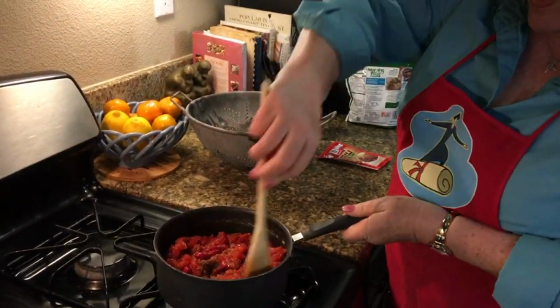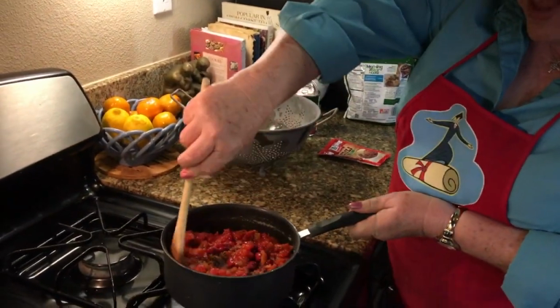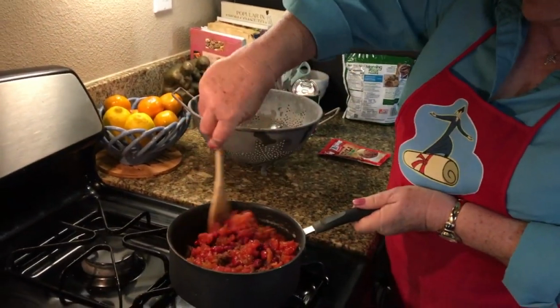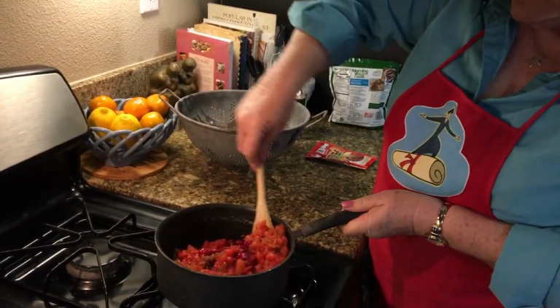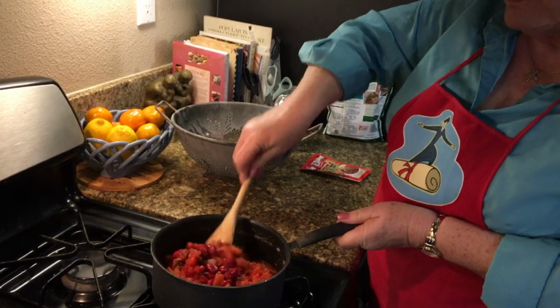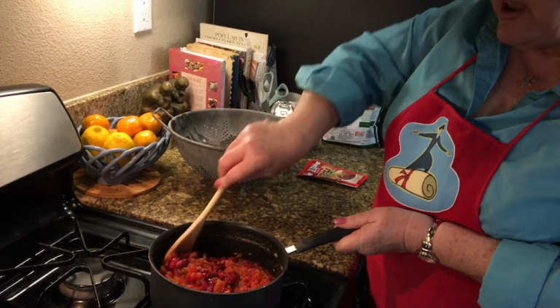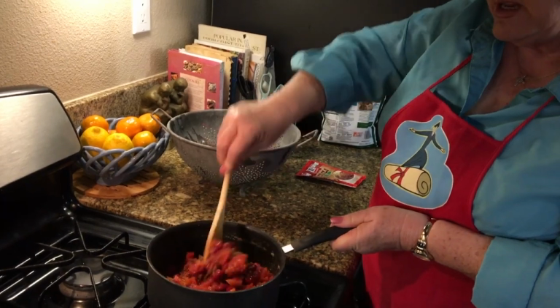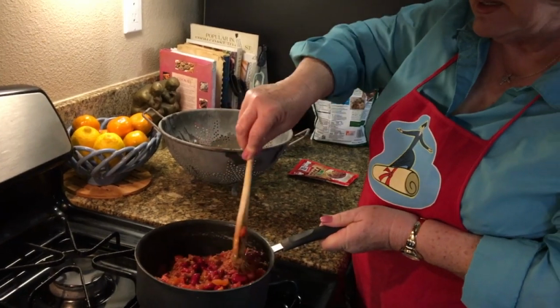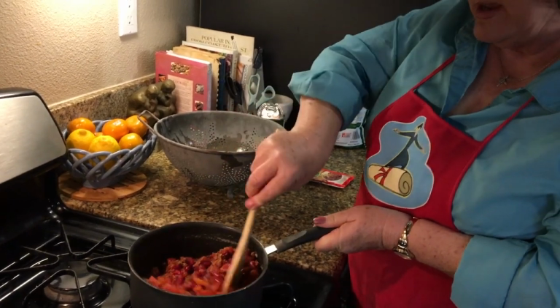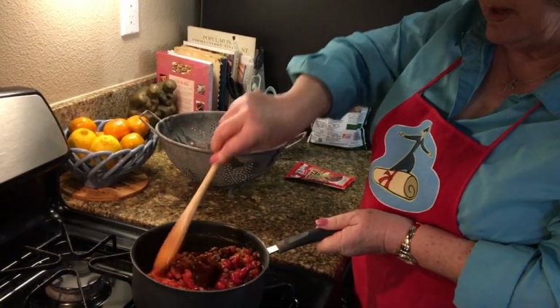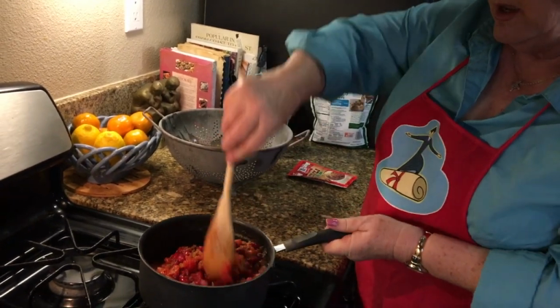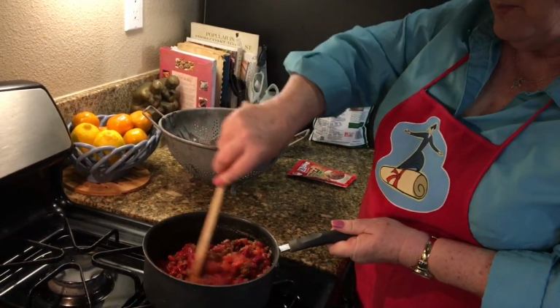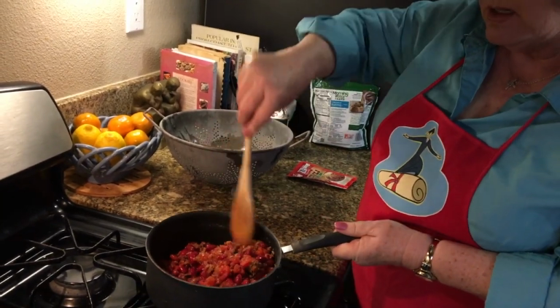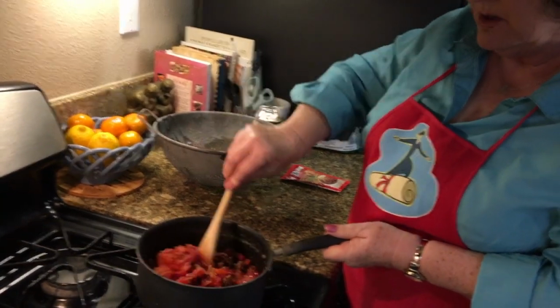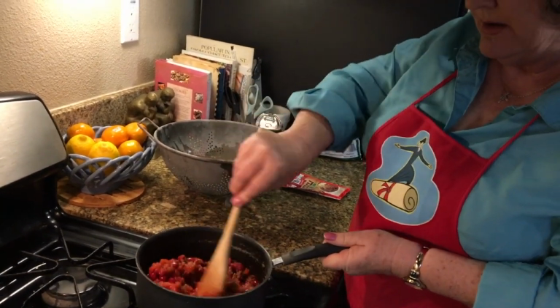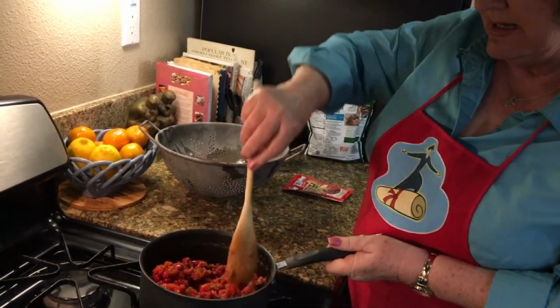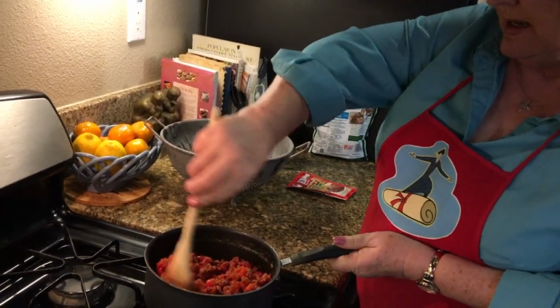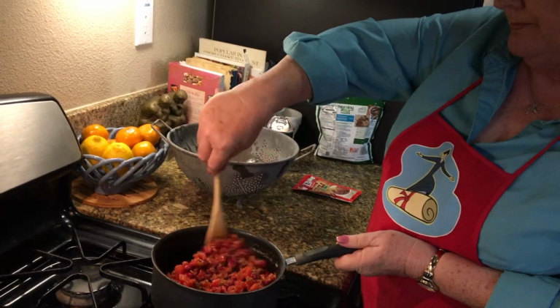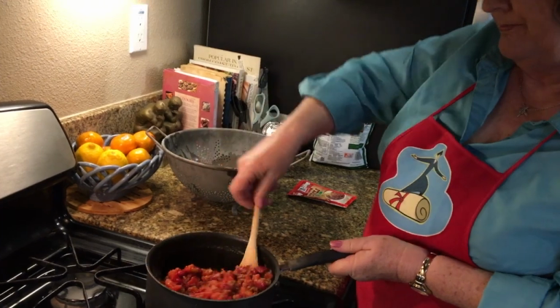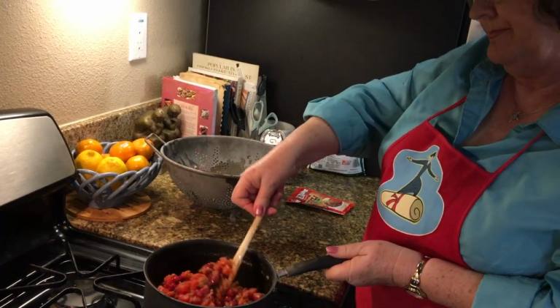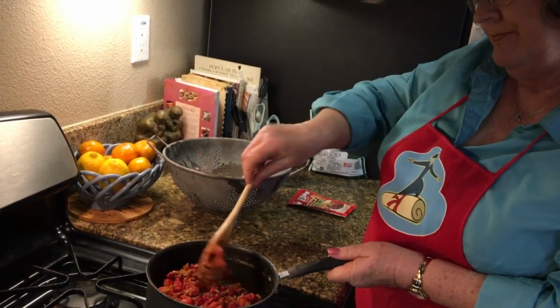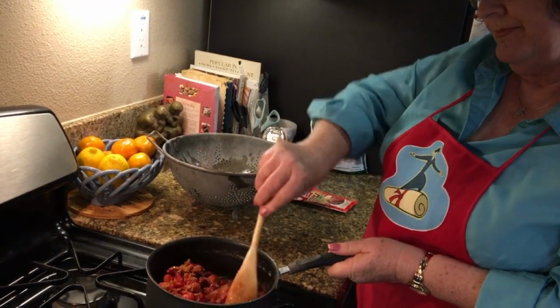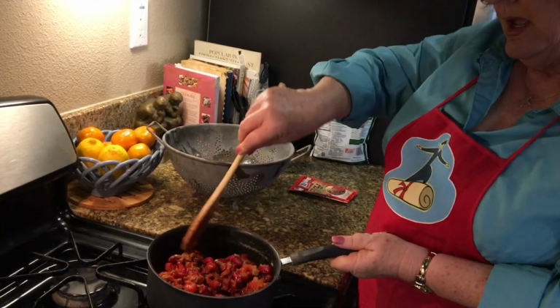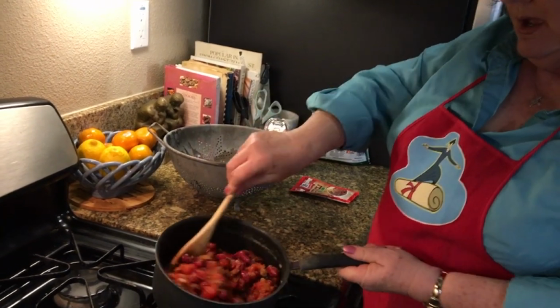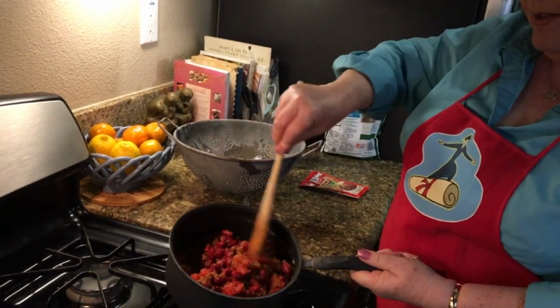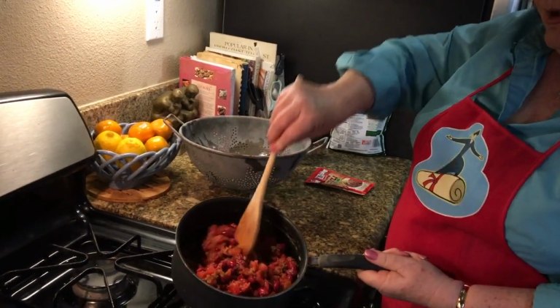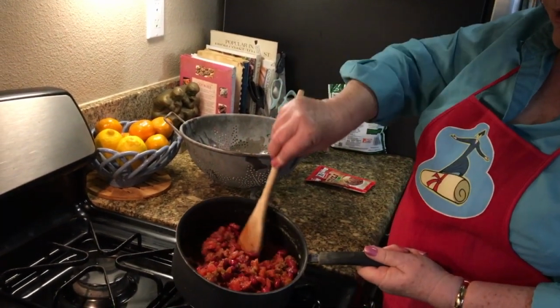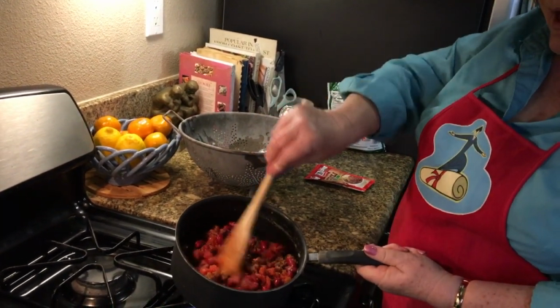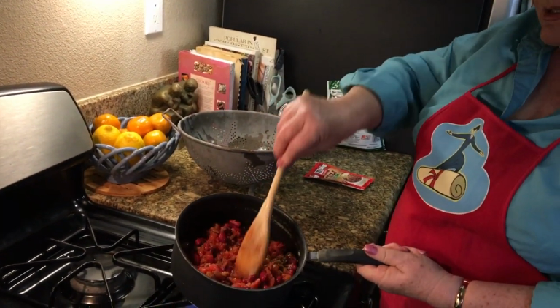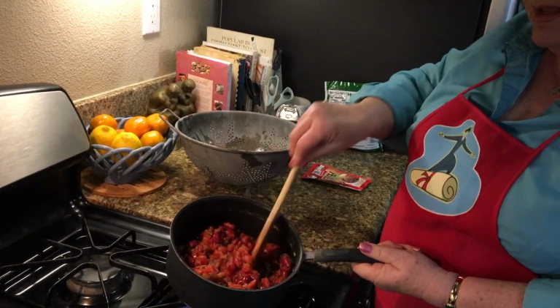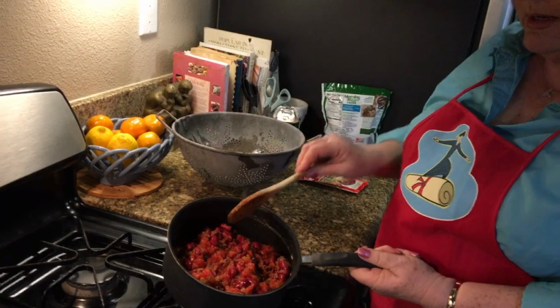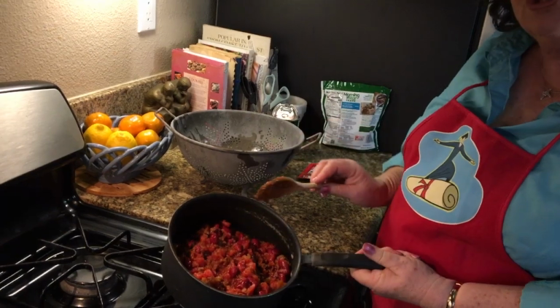Then I take and stir this all together. And that's it. This is a very easy recipe, but it's also very tasty. That is three ingredient chili.